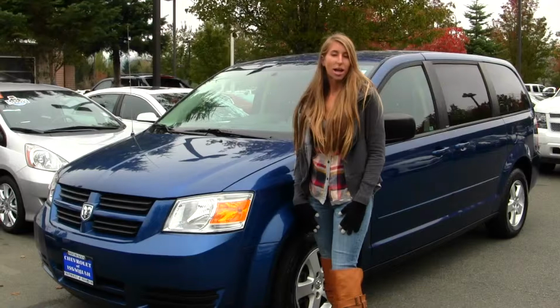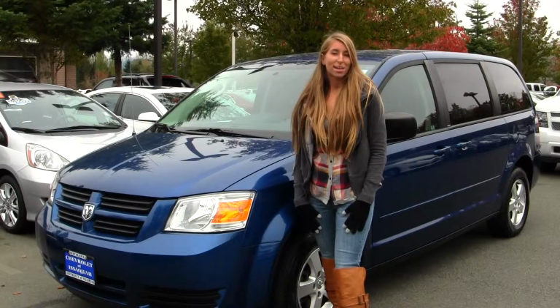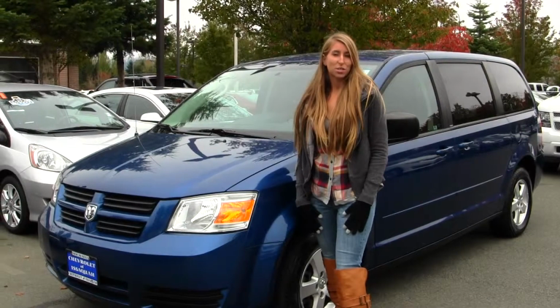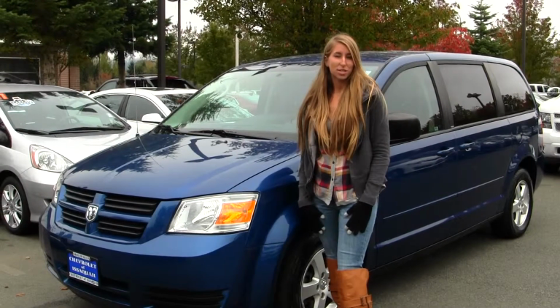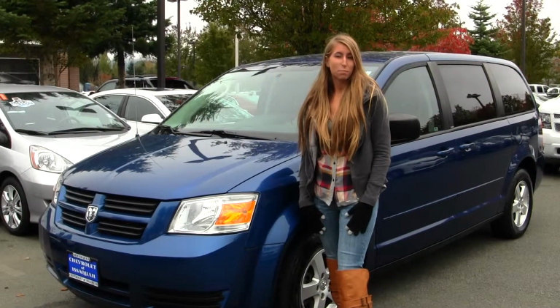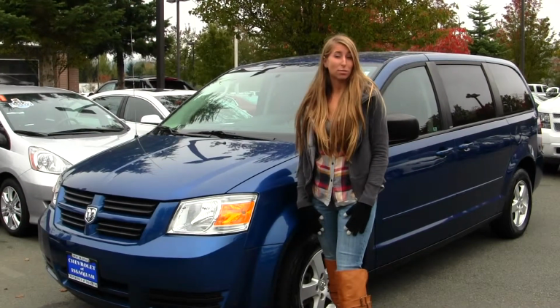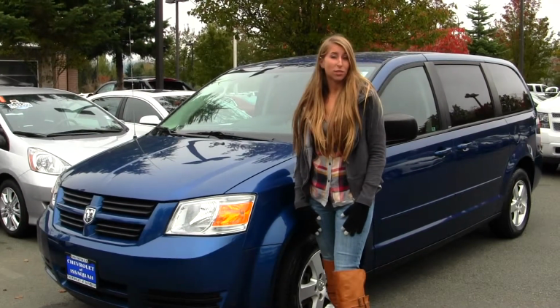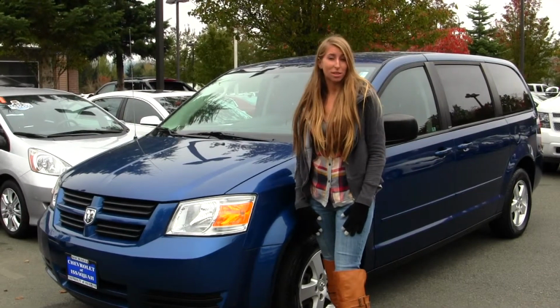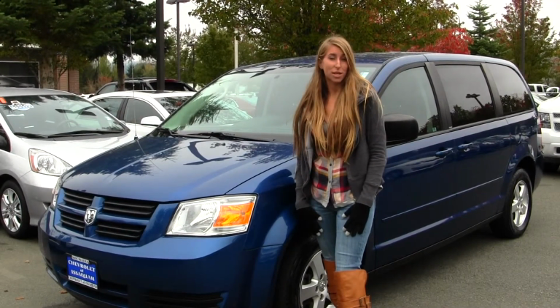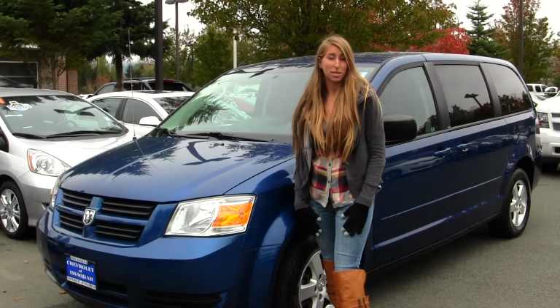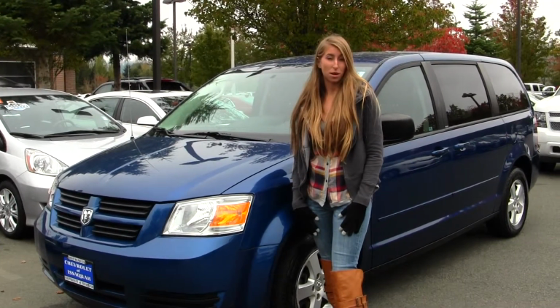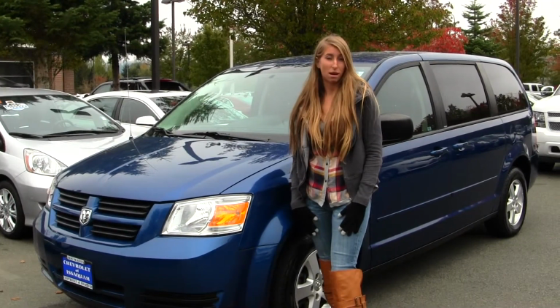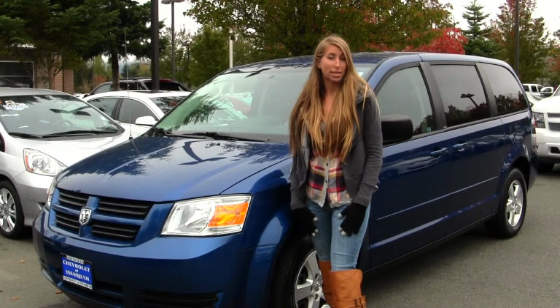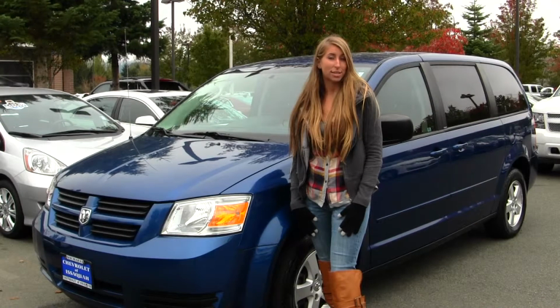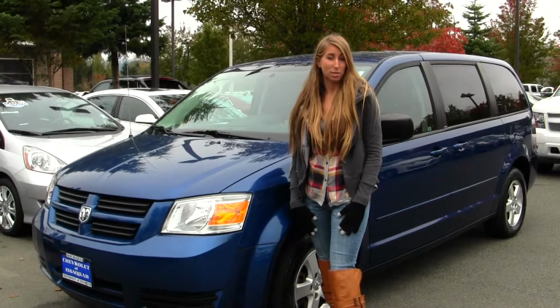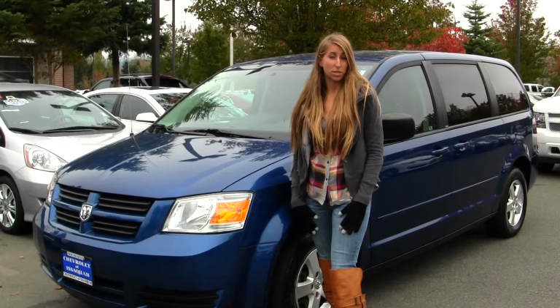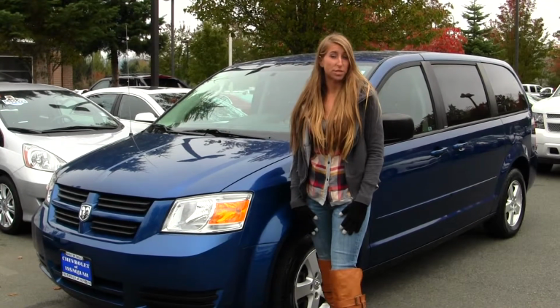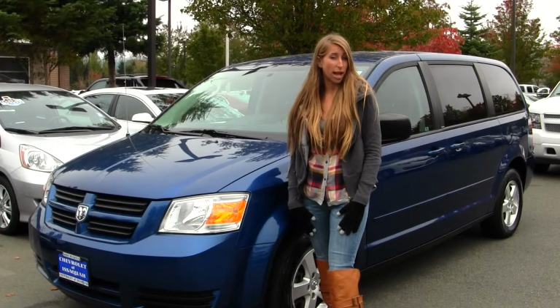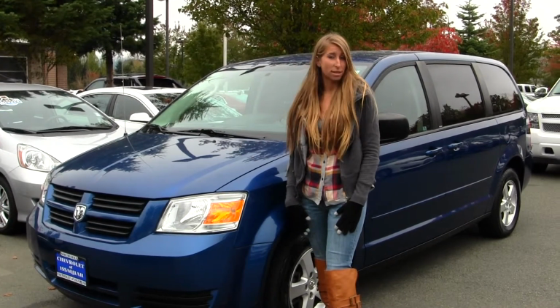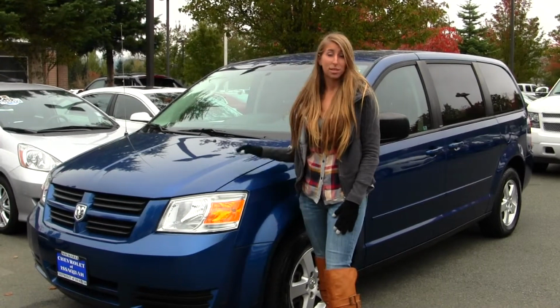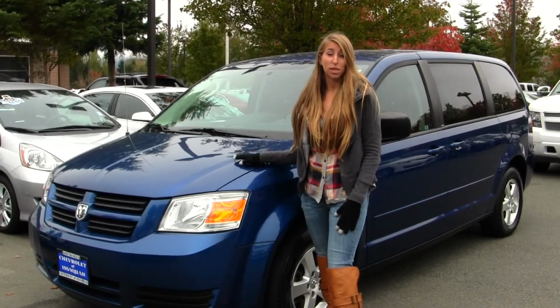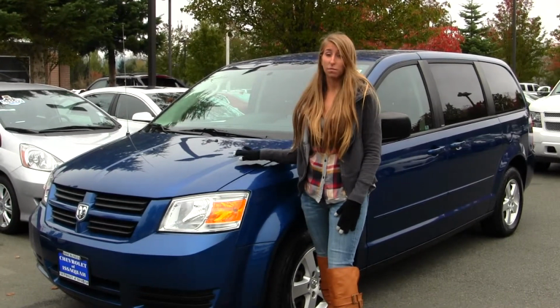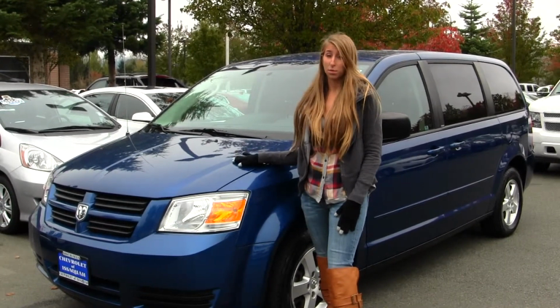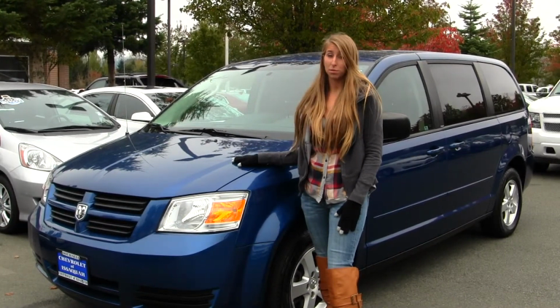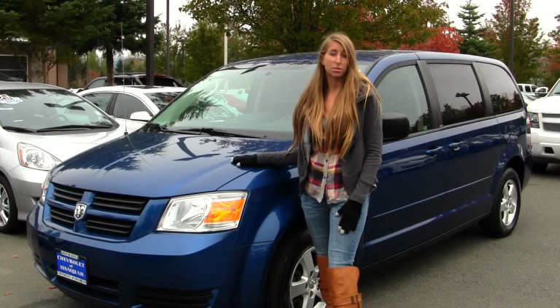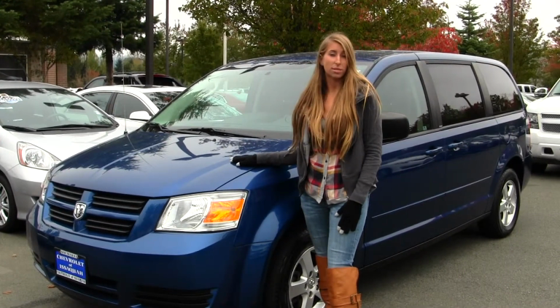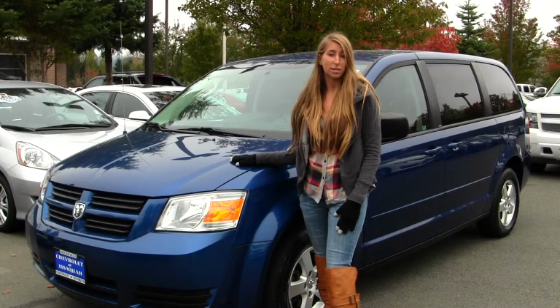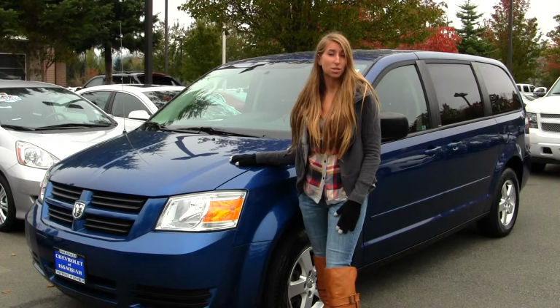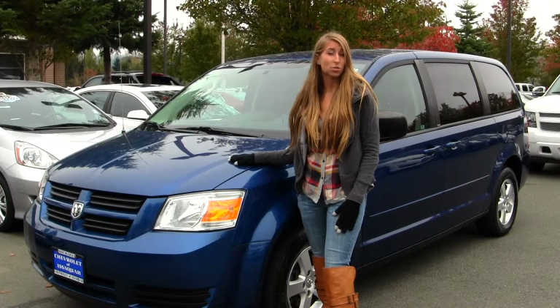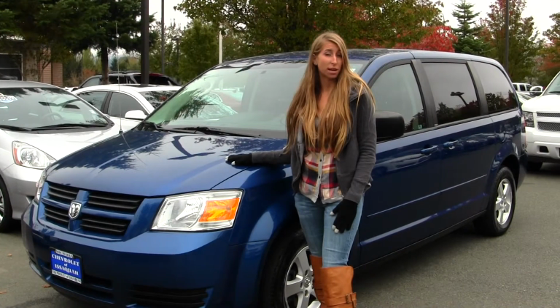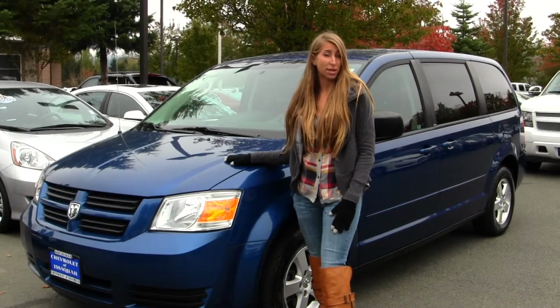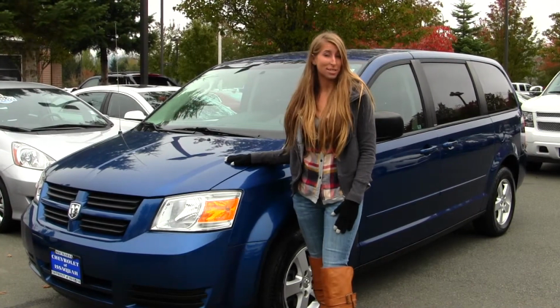Hi, this is Chelsea. Today I'm at Michael's Chevrolet located in Issaquah off I-90 exit 15 on the south side. Today we're looking at this very vibrant blue 2010 Dodge Grand Caravan SE.